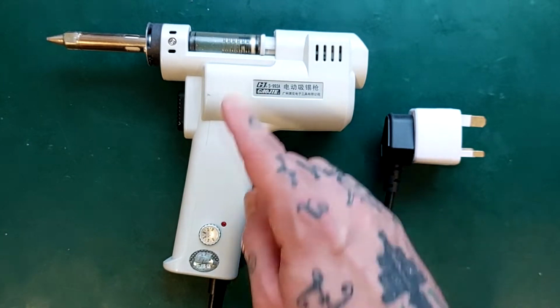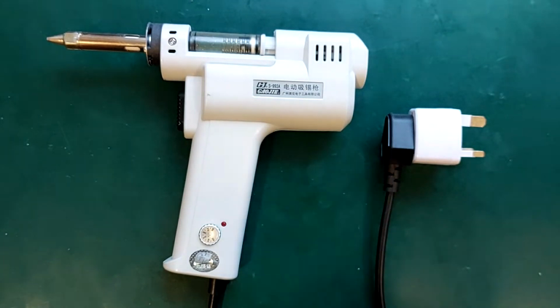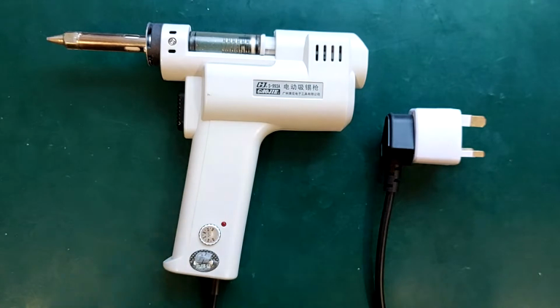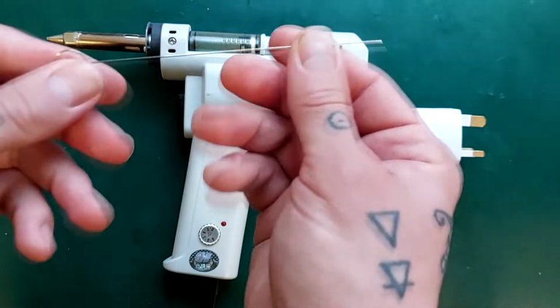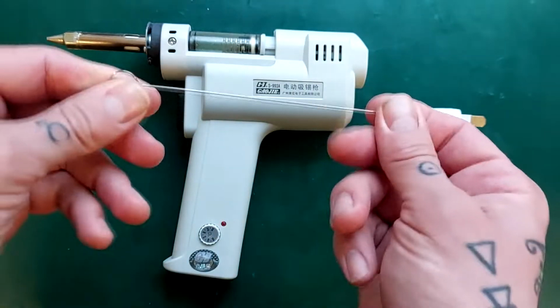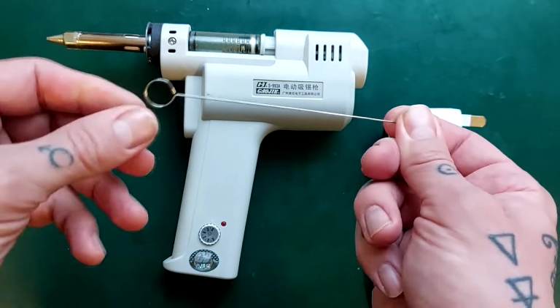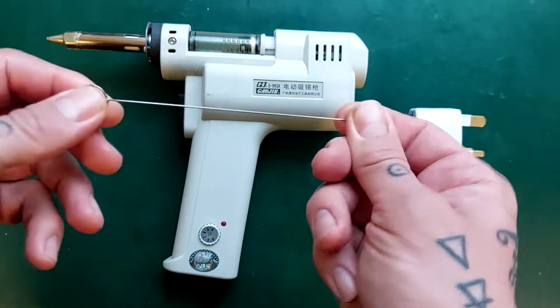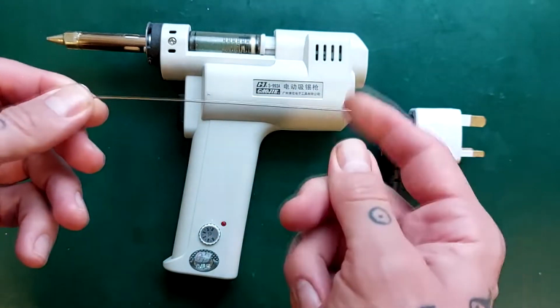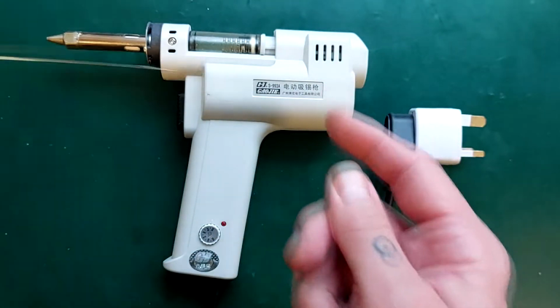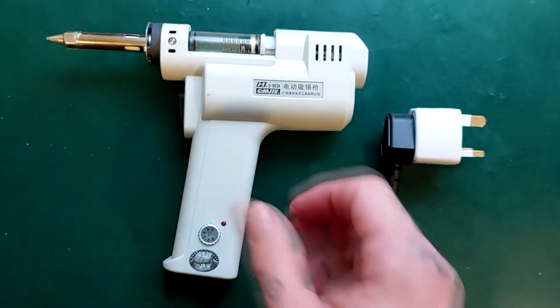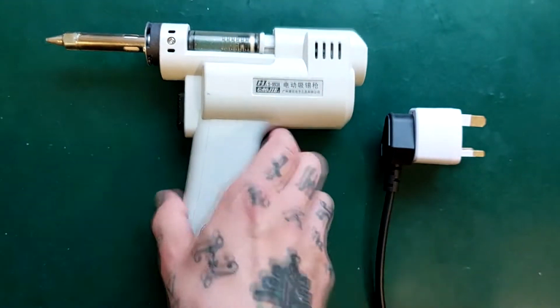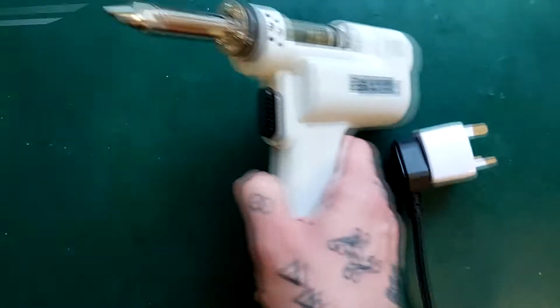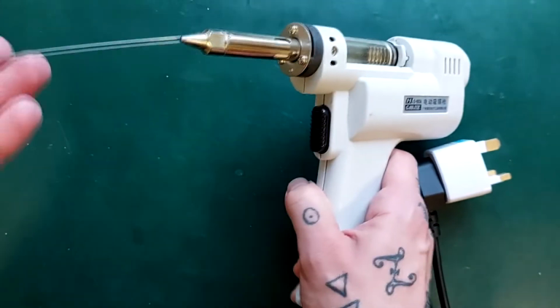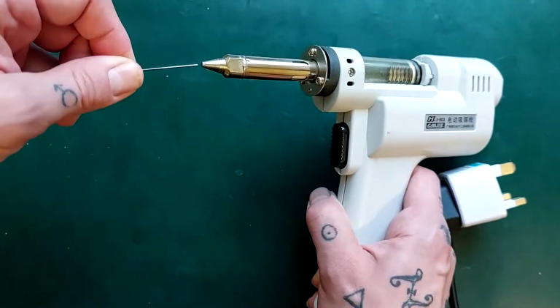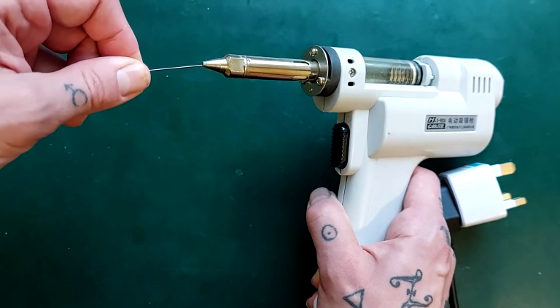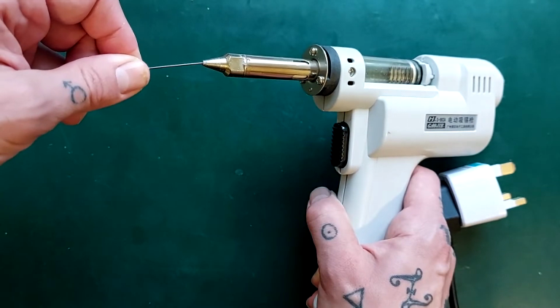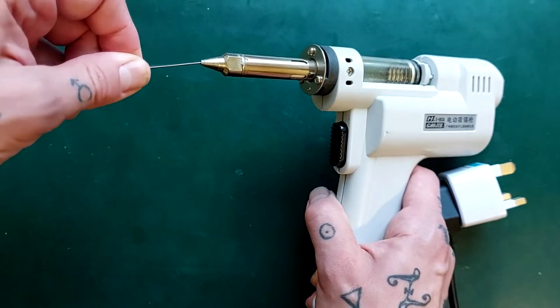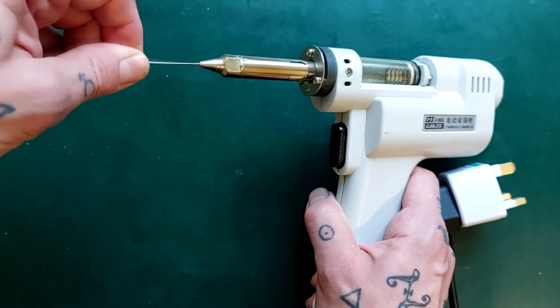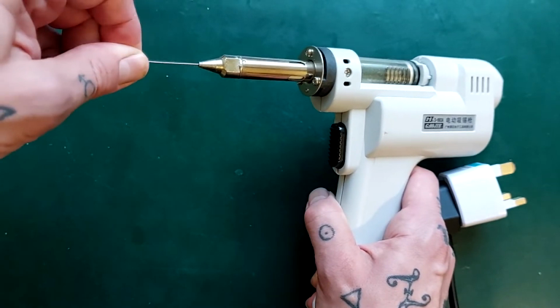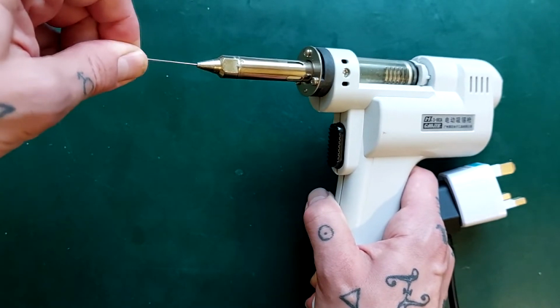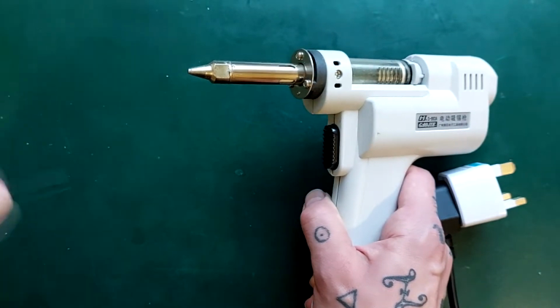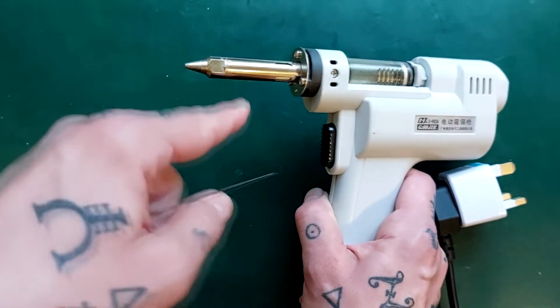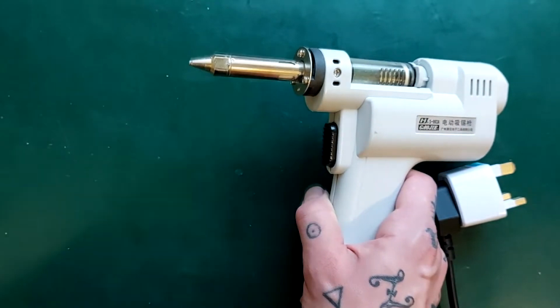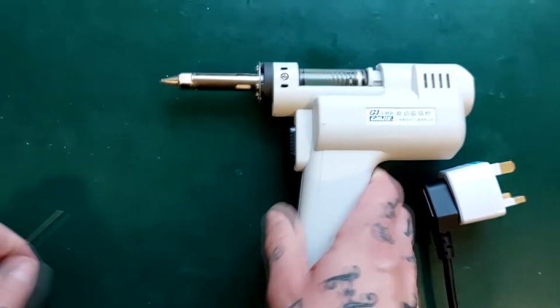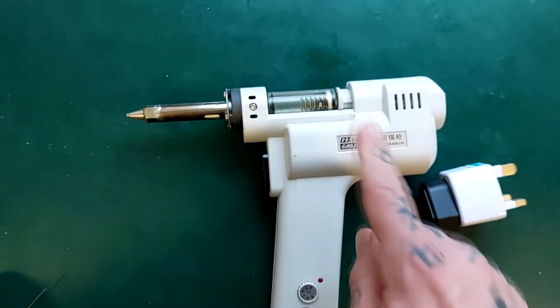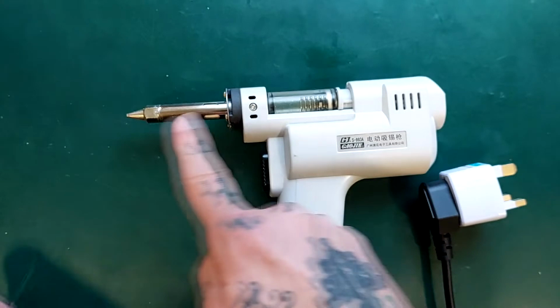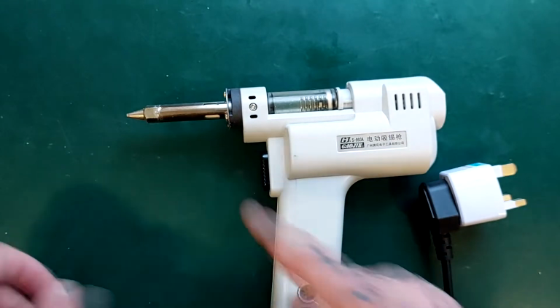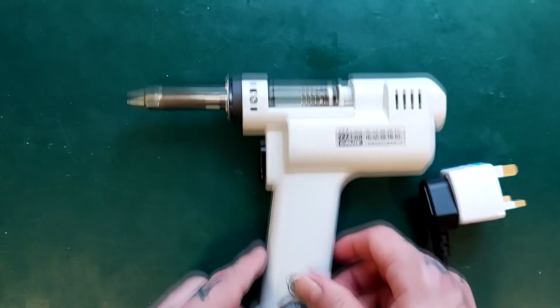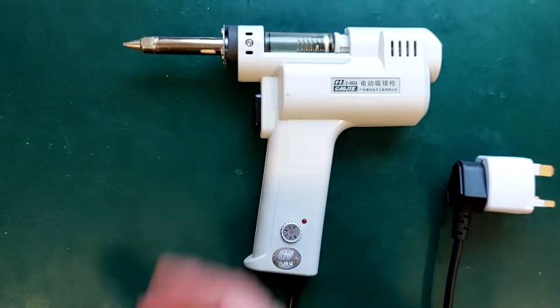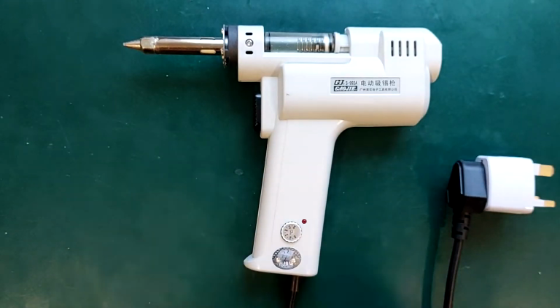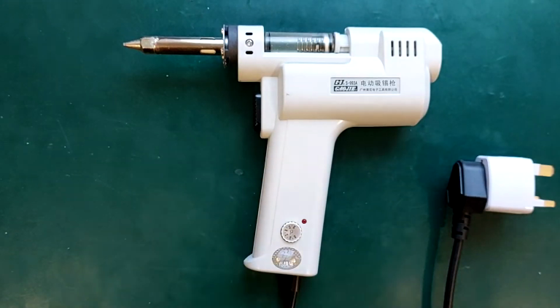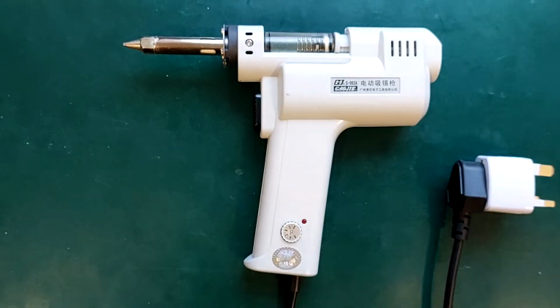It's easy to clean. It comes supplied with these tools that you're meant to push into the hole here while it's still hot to make sure it doesn't get clogged up. As long as you do that while it is still hot, it's remained unblocked for me.